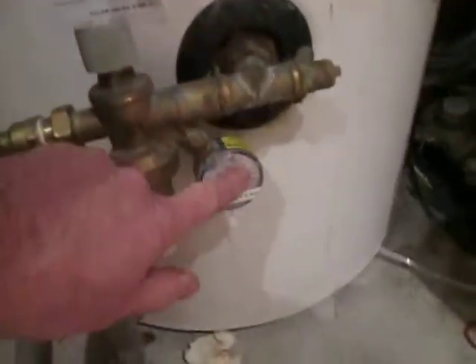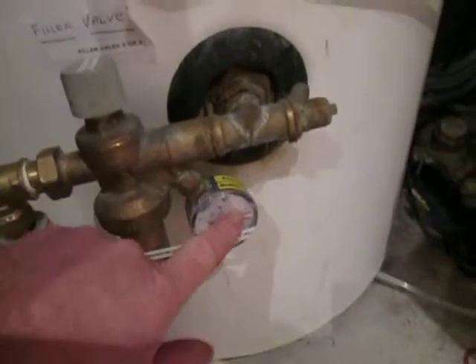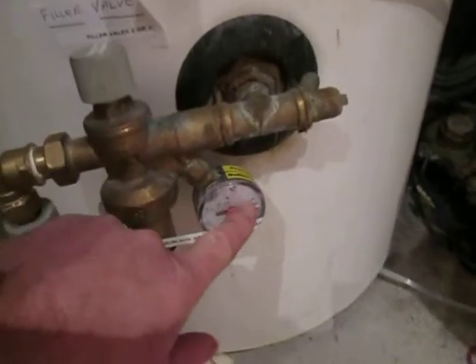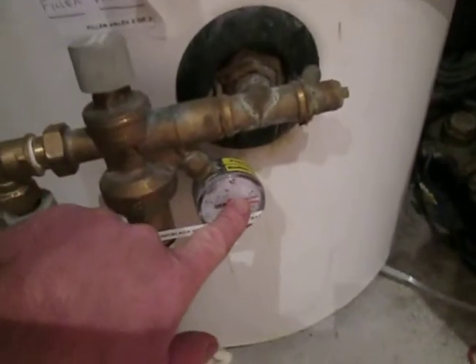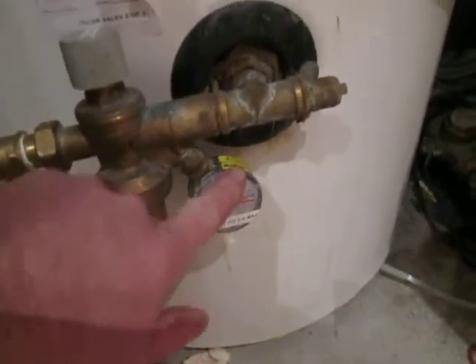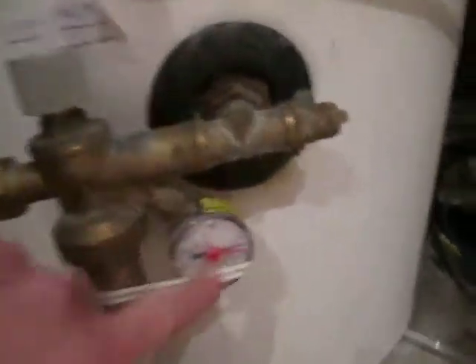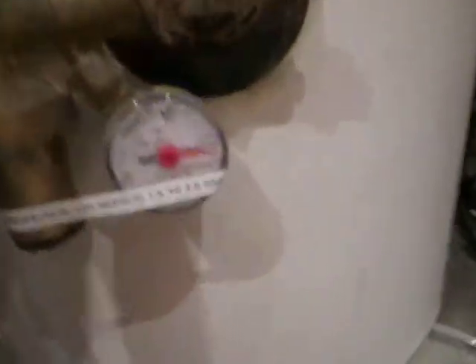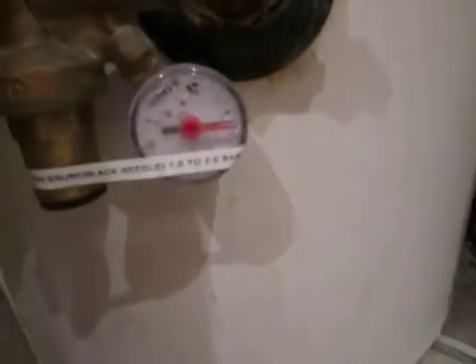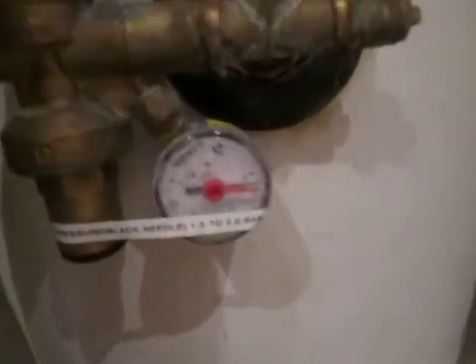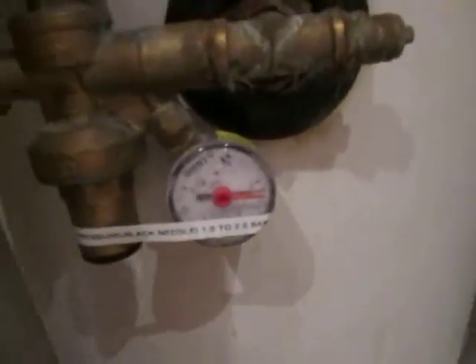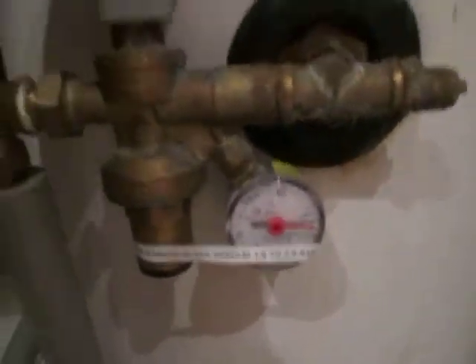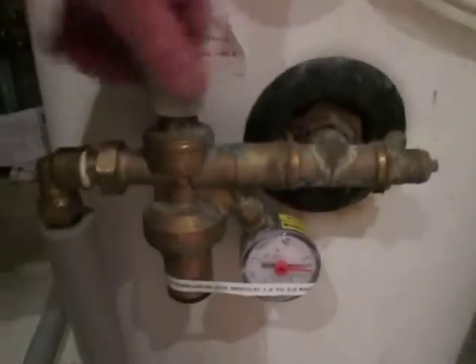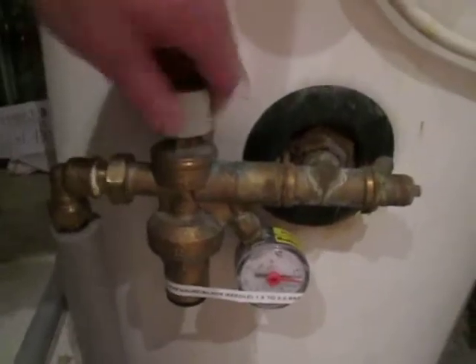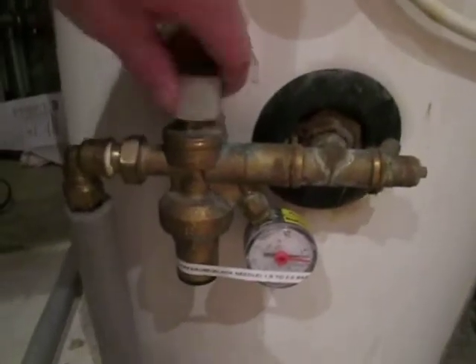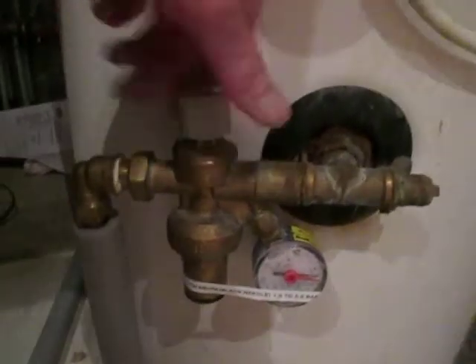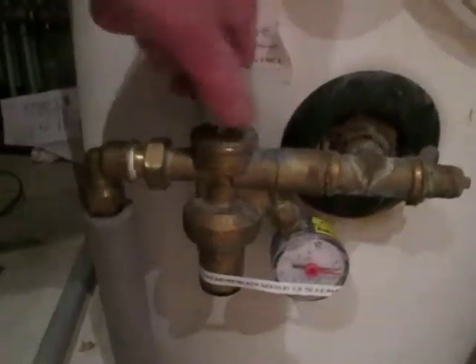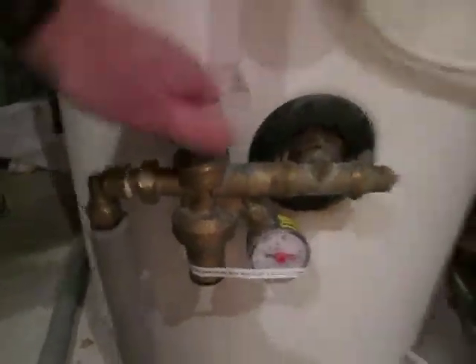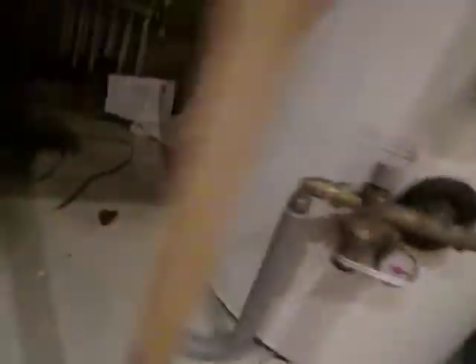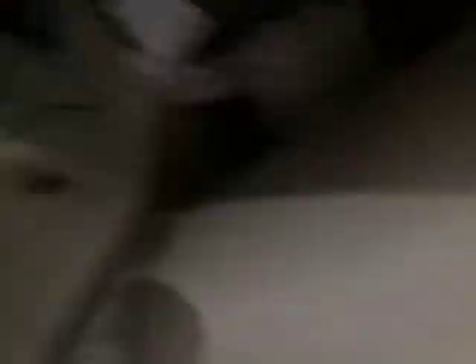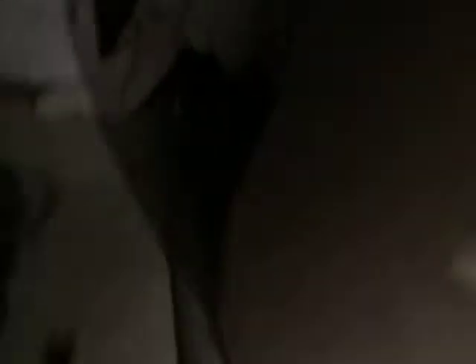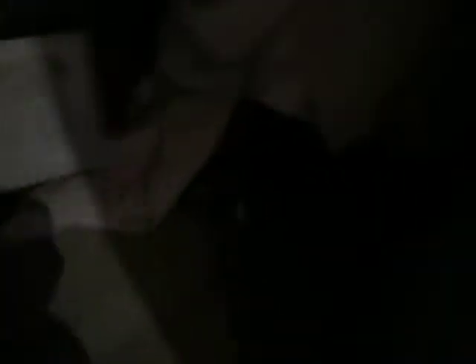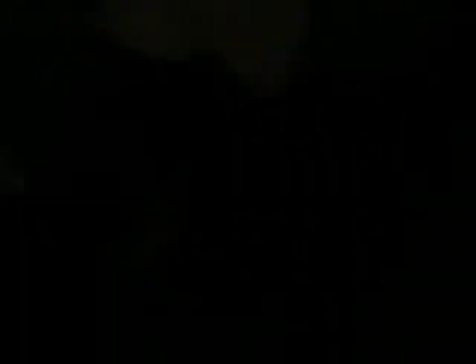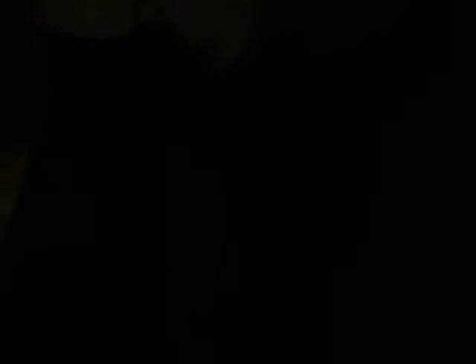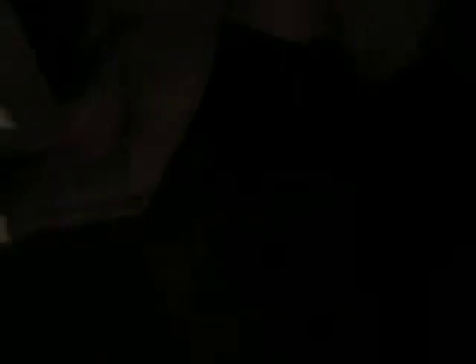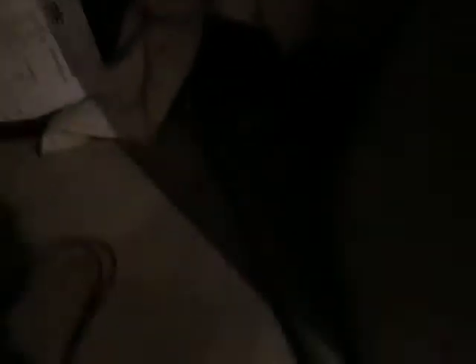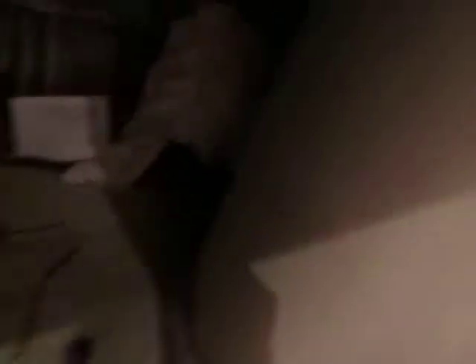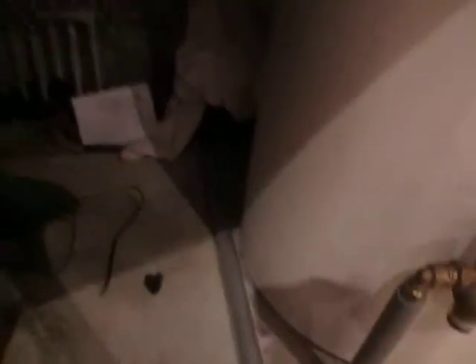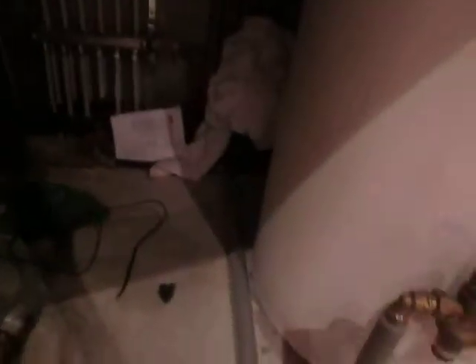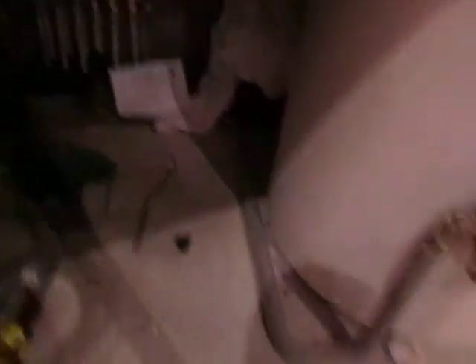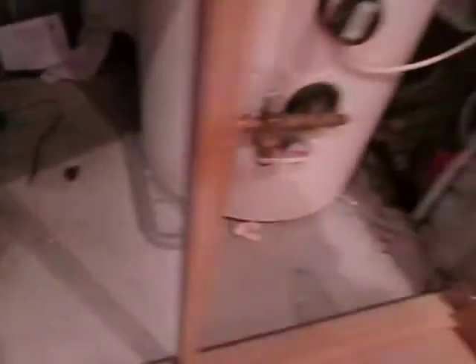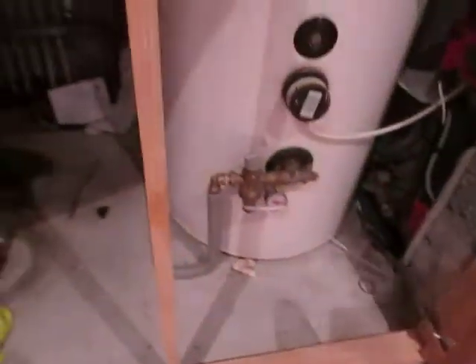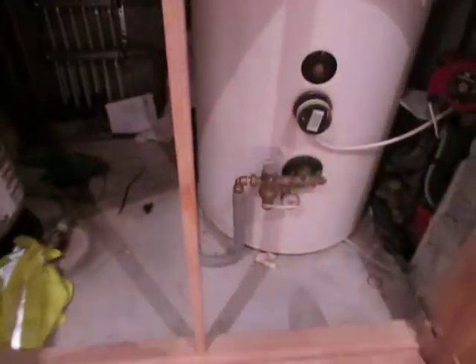Then you will see the black needle rise. When the black needle gets up above one bar, you need to switch them both off again. Switch off that one, and then switch this one off. And that's it — that's how to pressurize the system.